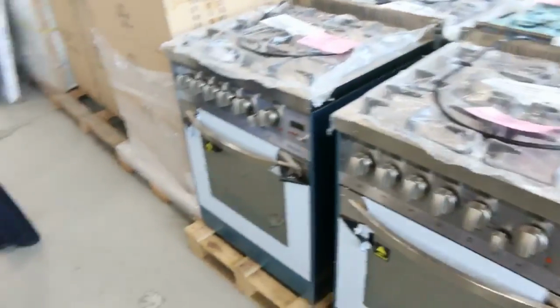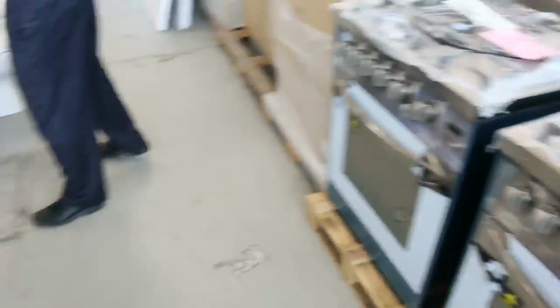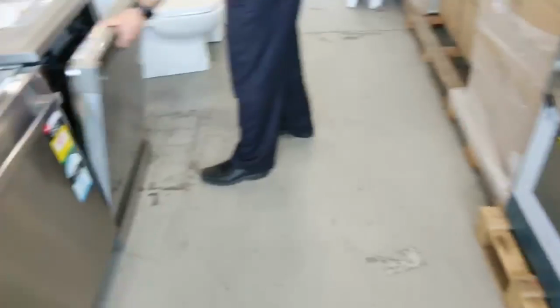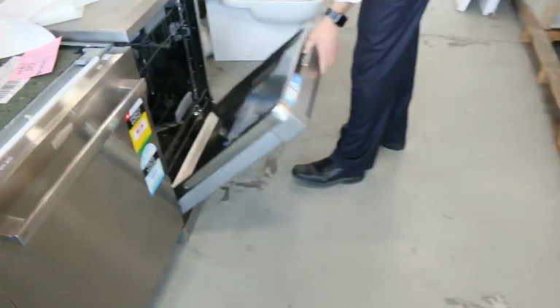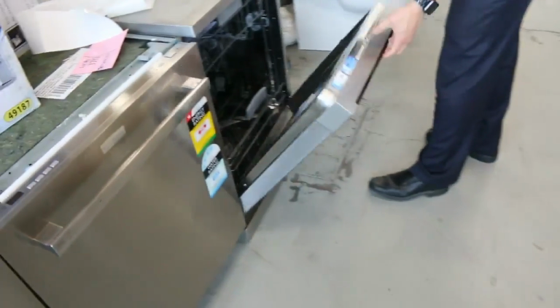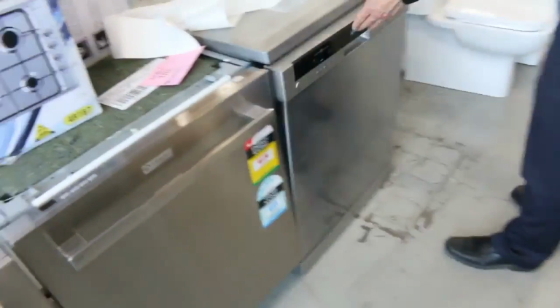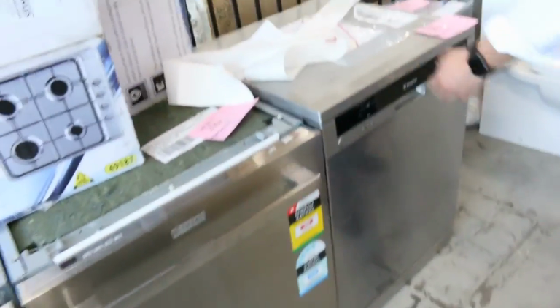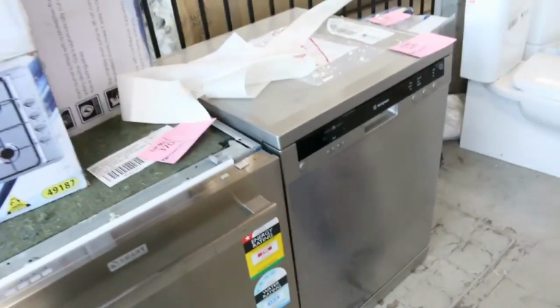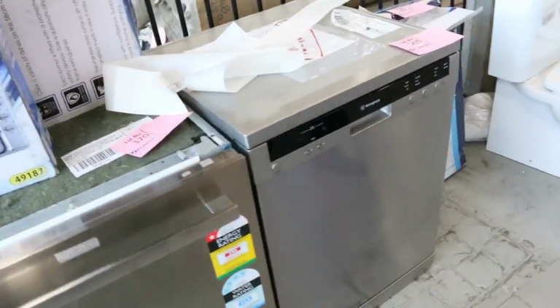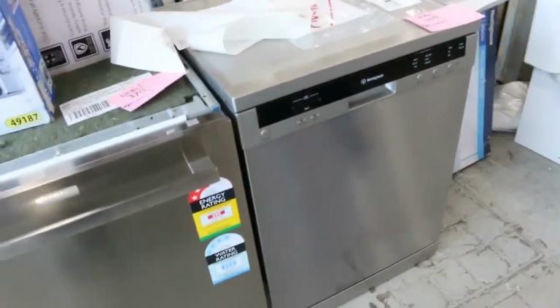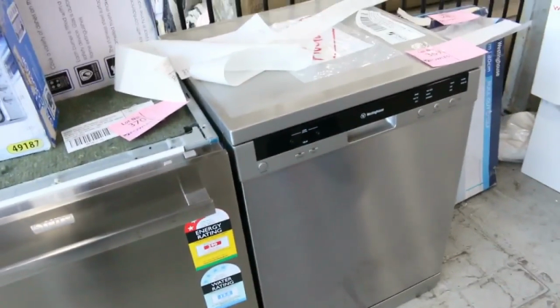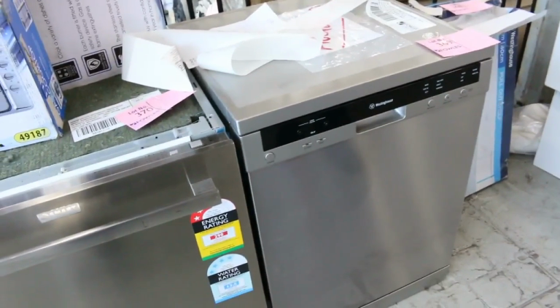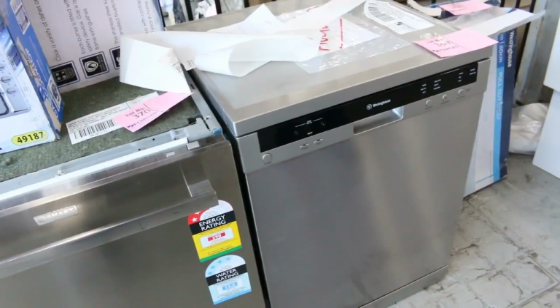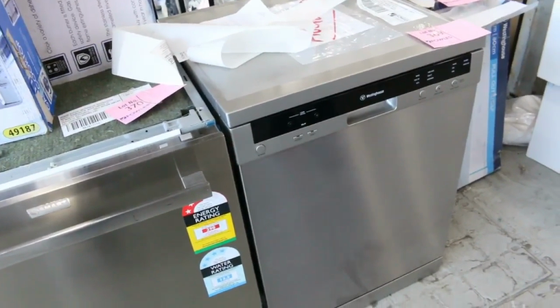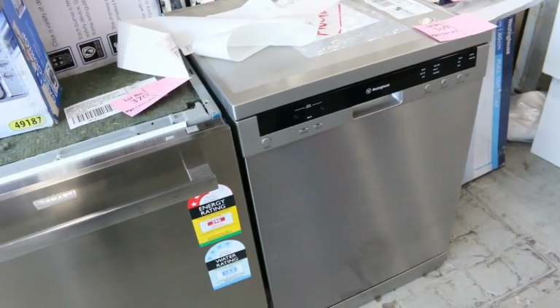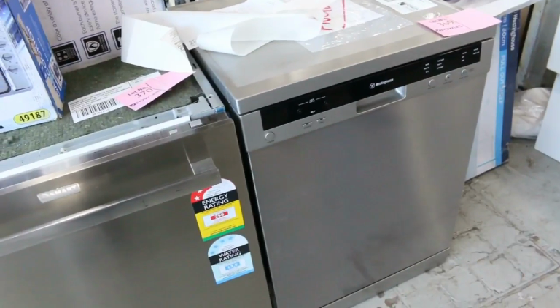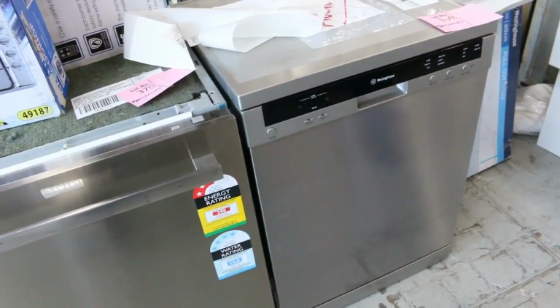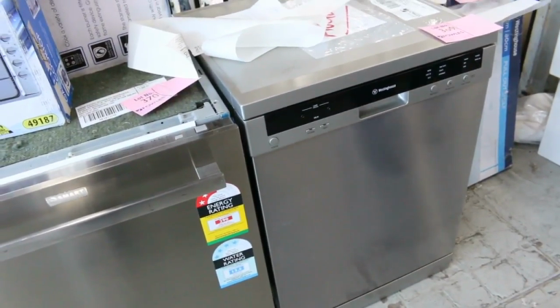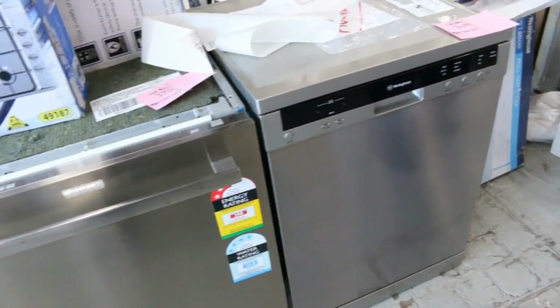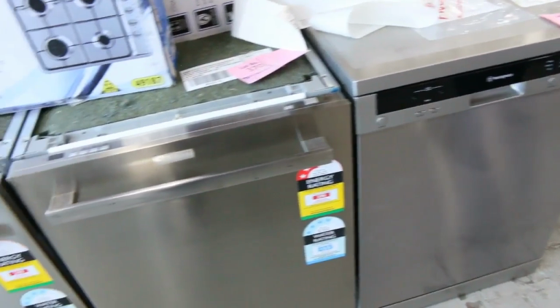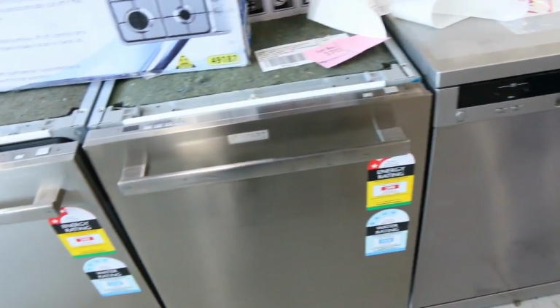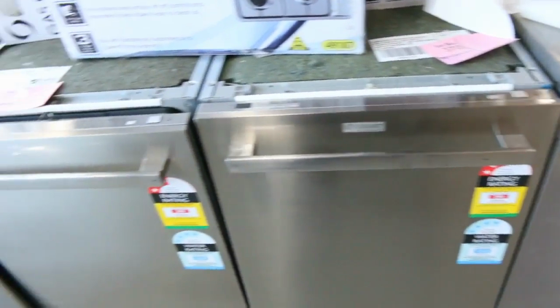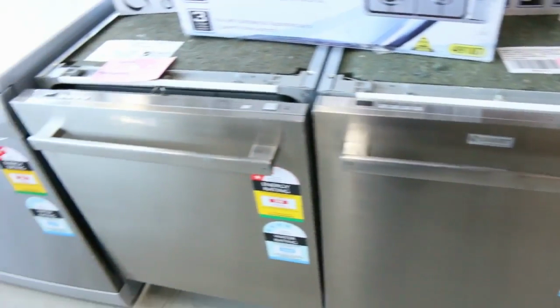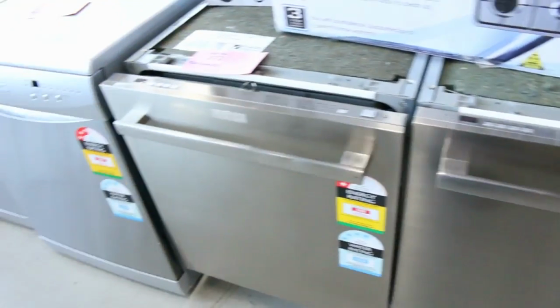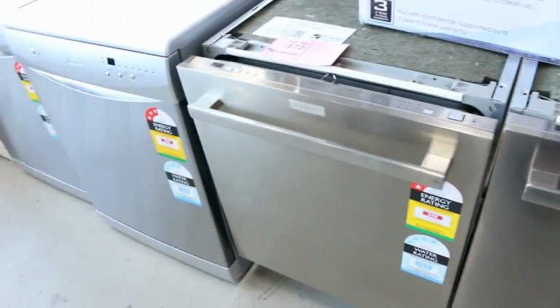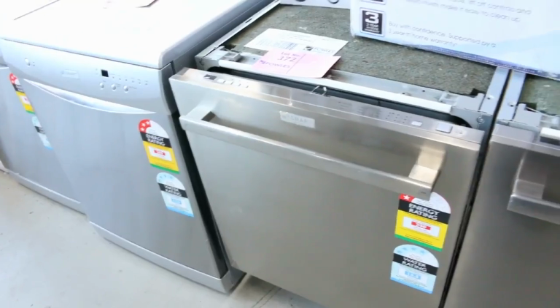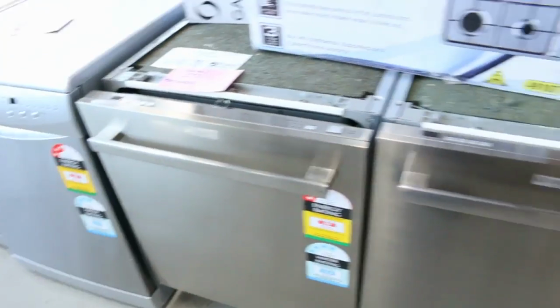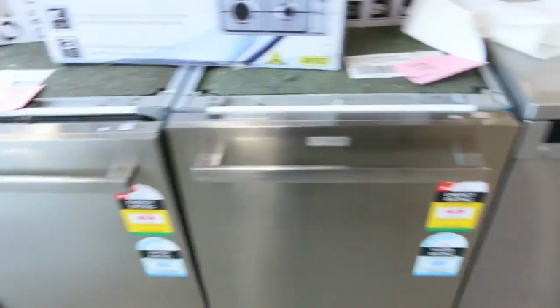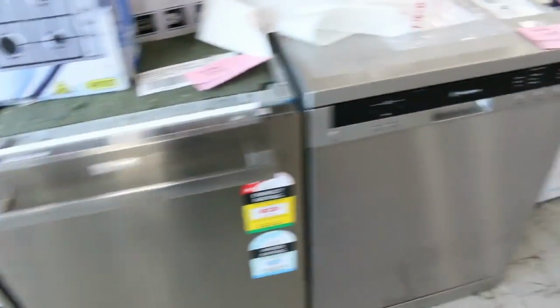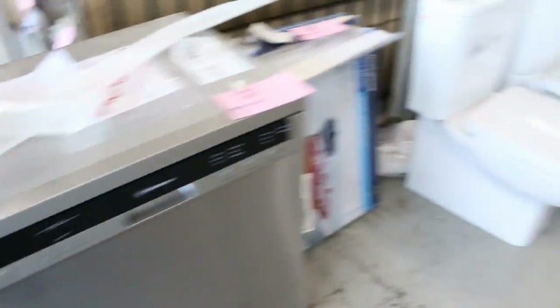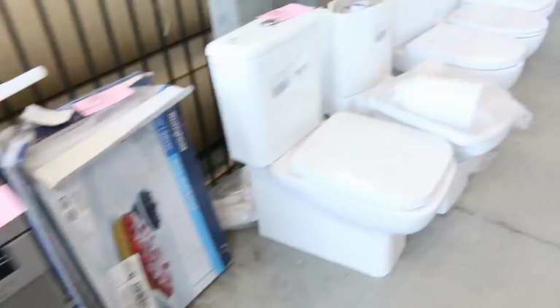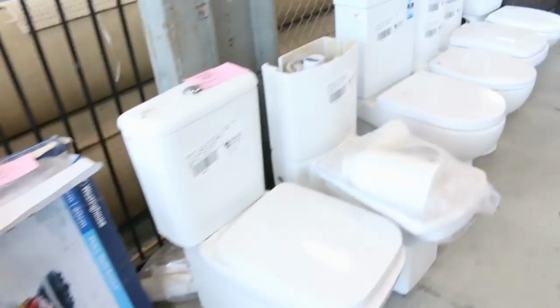This dishwasher here, lot 369, will be my pick of the day. It's a Westinghouse — I've got one myself, they are sensational. They're about $700 to $800 in the shops. We'll be going for about the mid to high three hundred dollar mark.